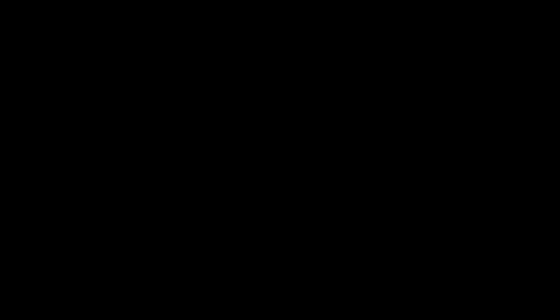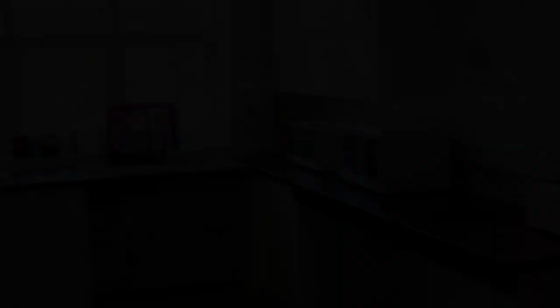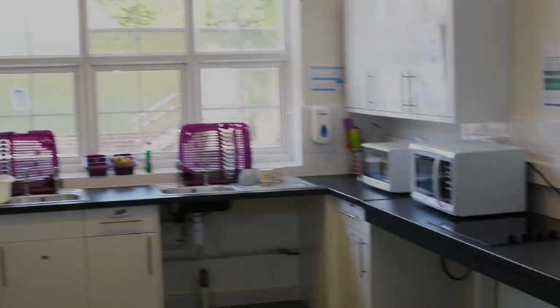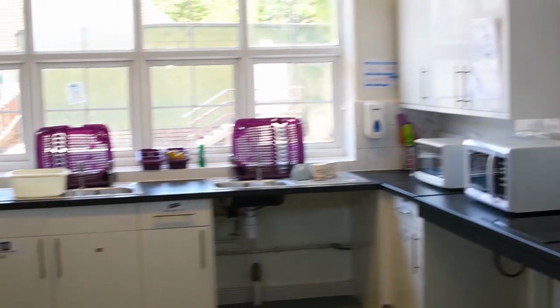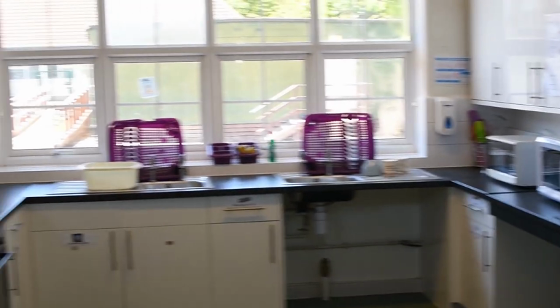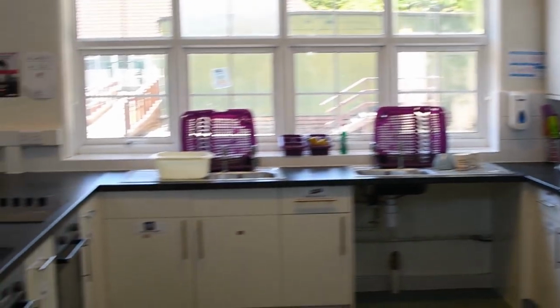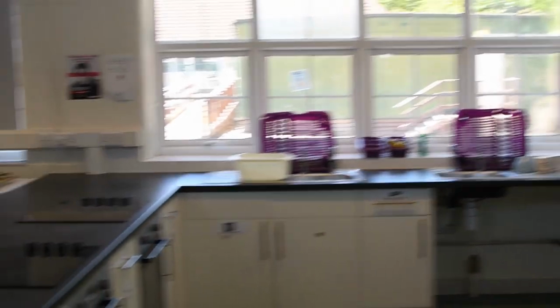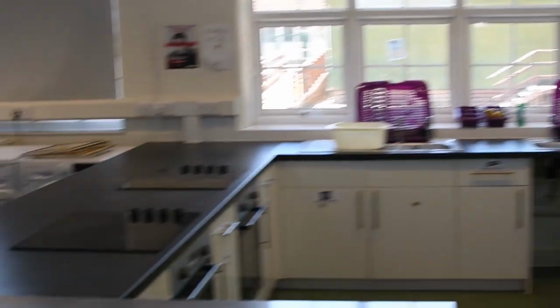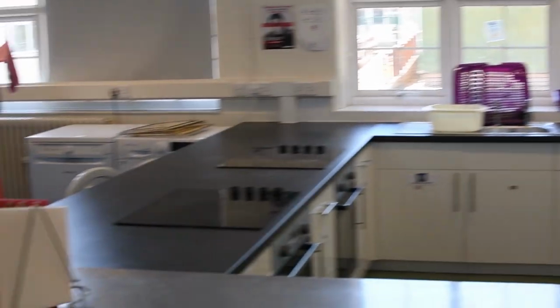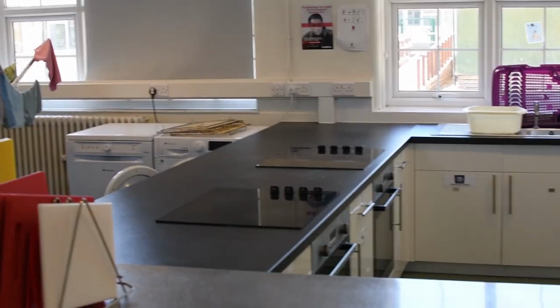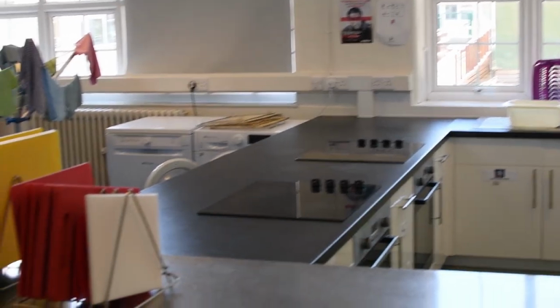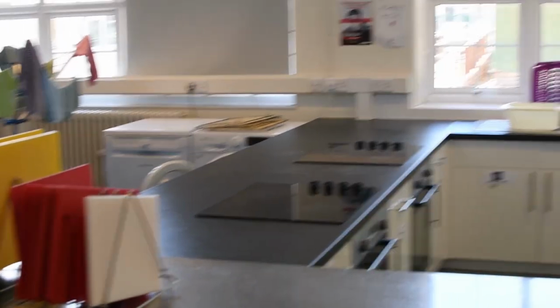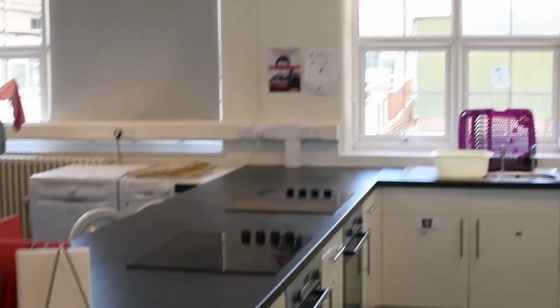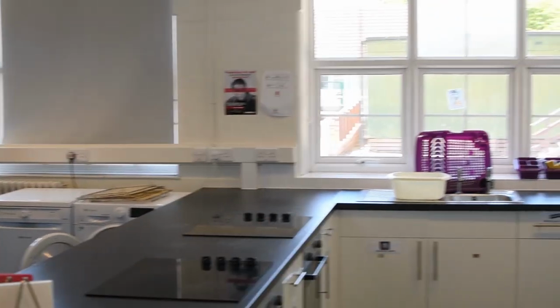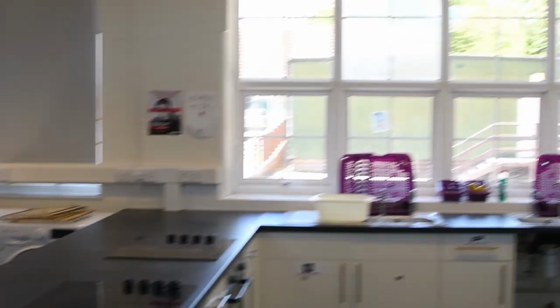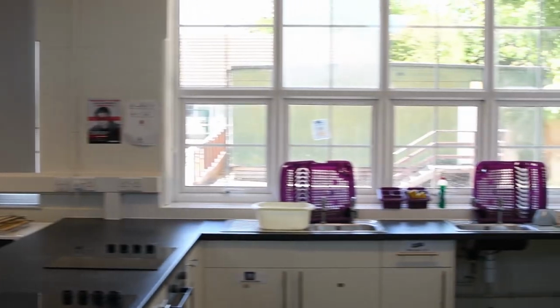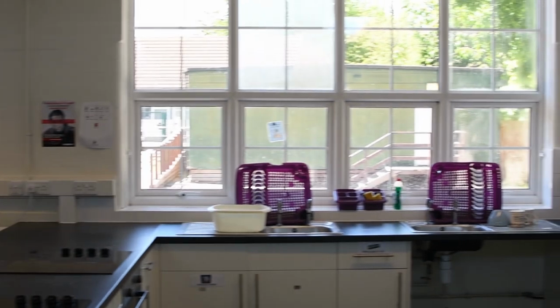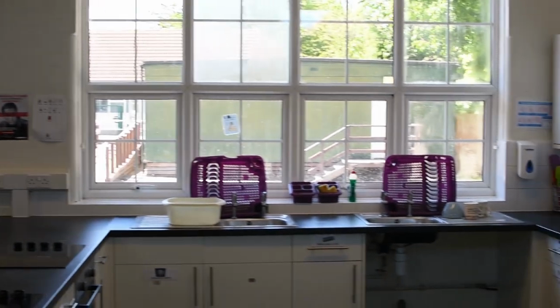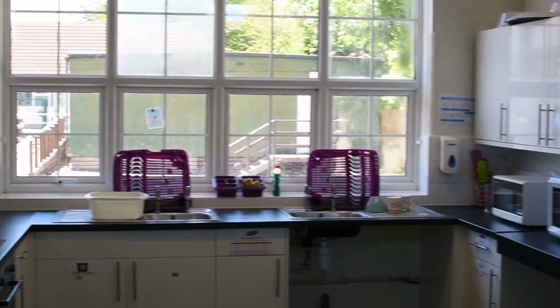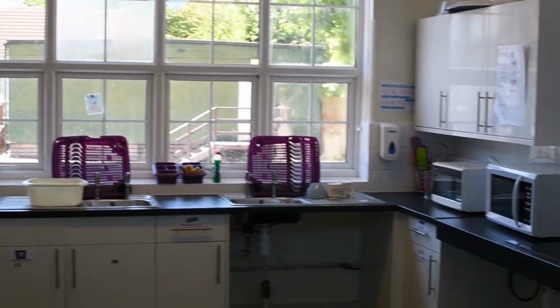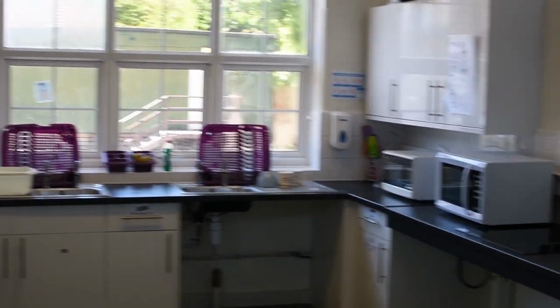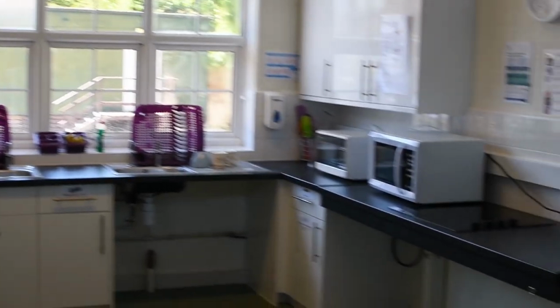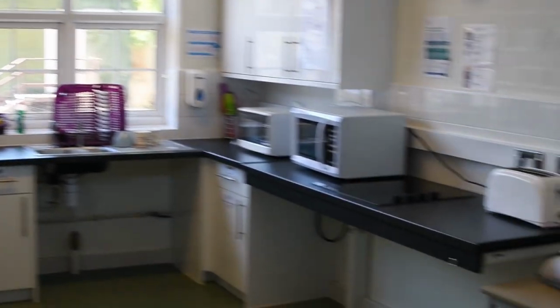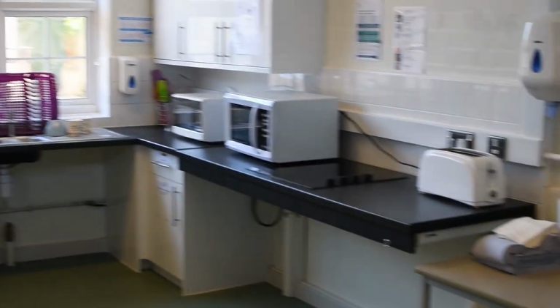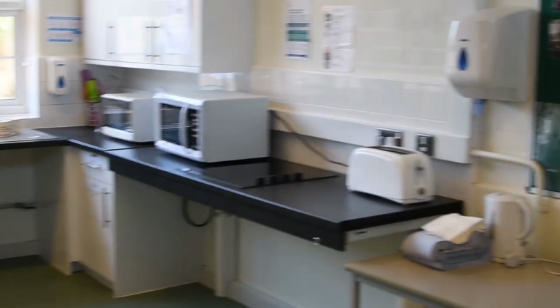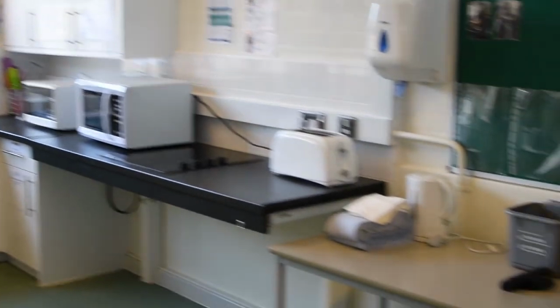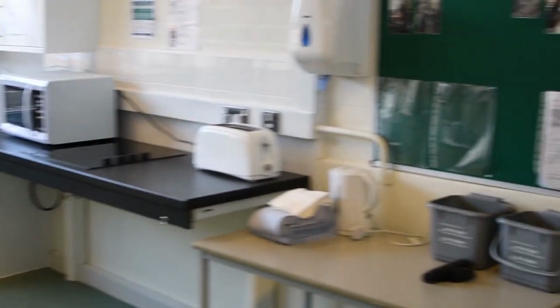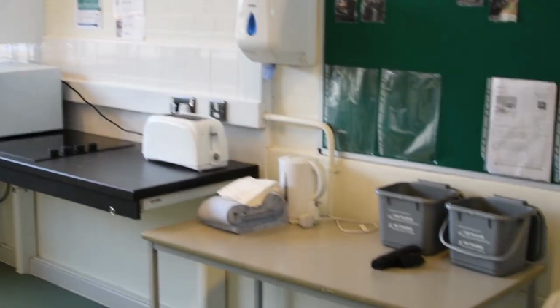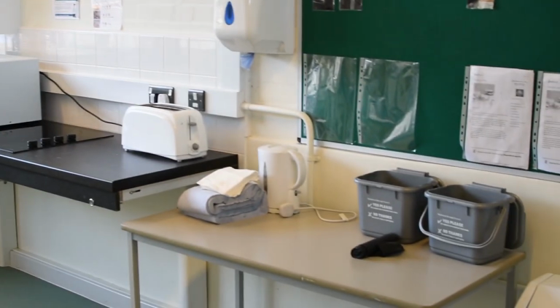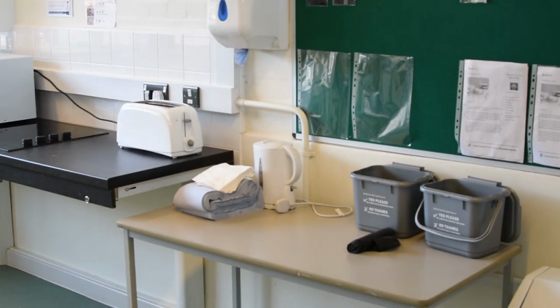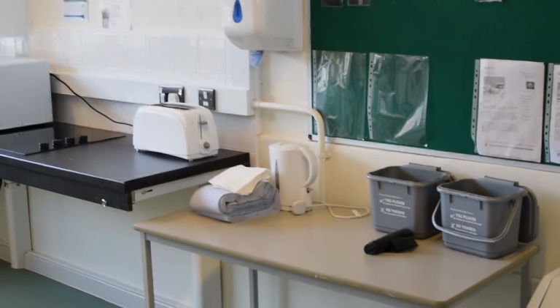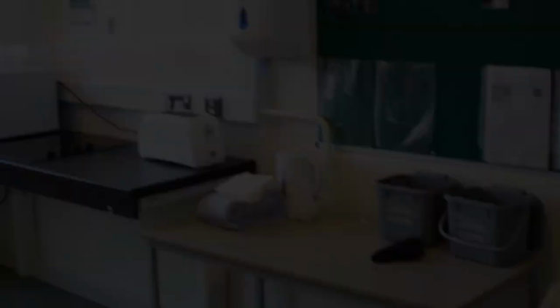We also have a fully working kitchen where you will be cooking your lunches once a week. Sometimes you will be making things such as beans on toast, and sometimes you could be following a recipe to make one or two course meals.